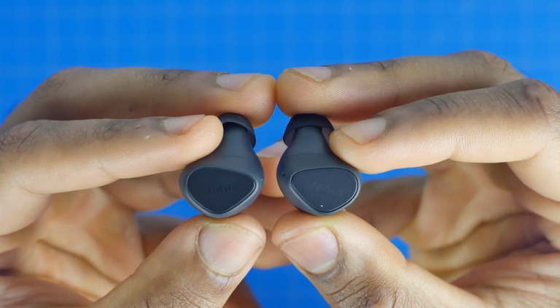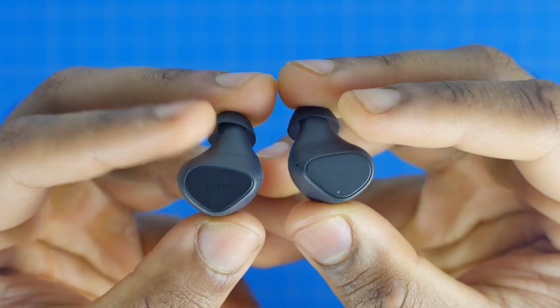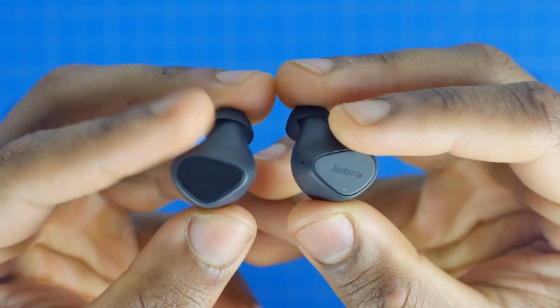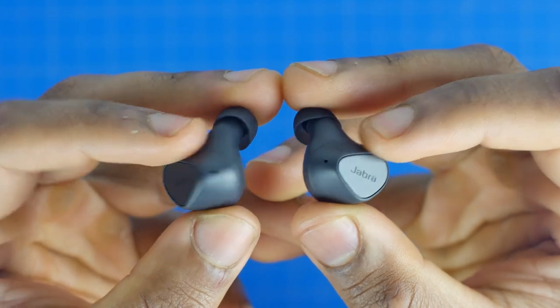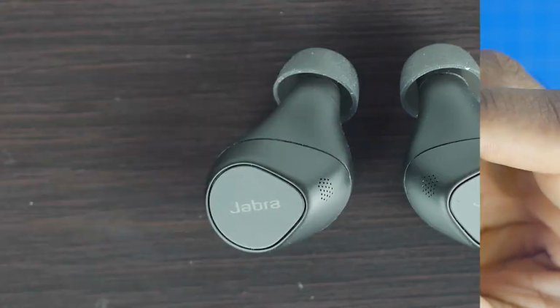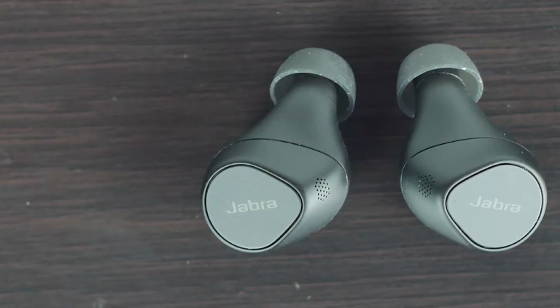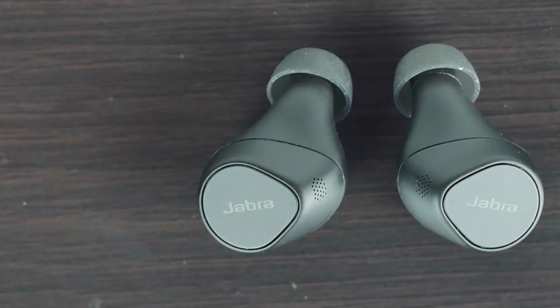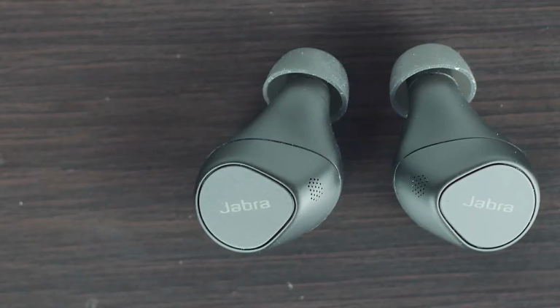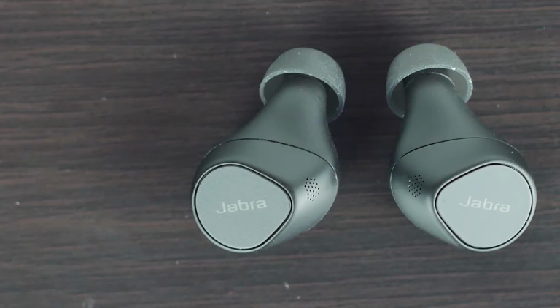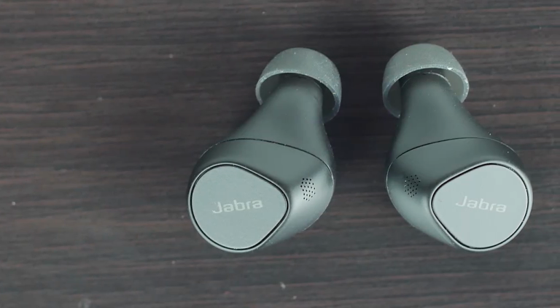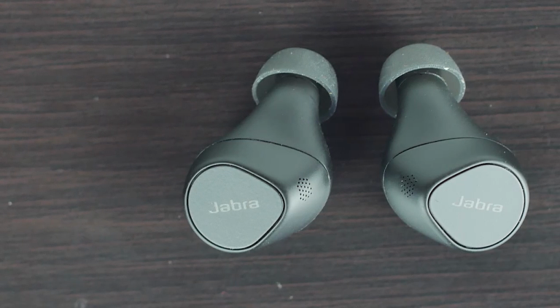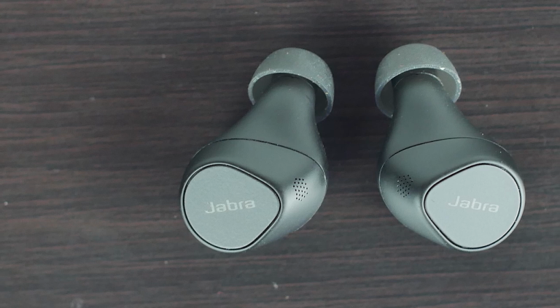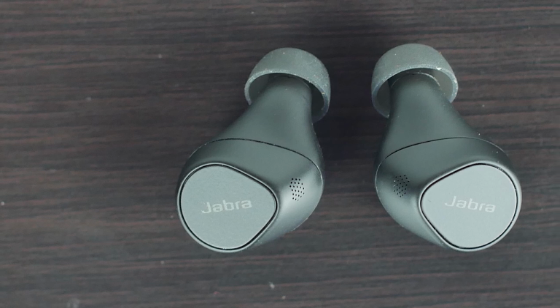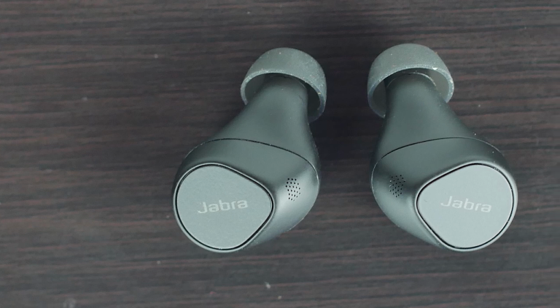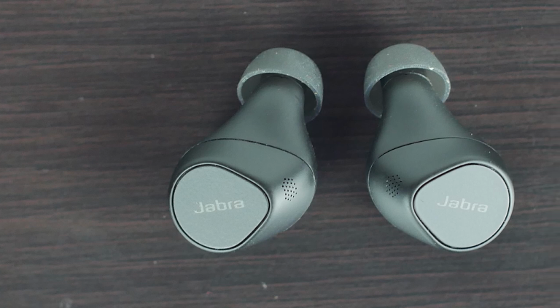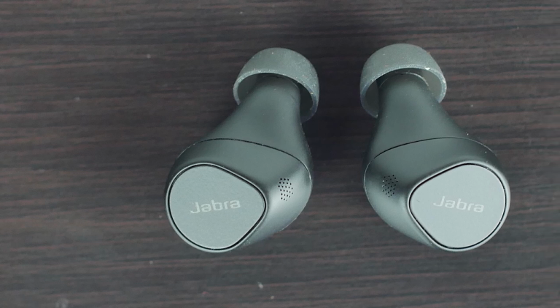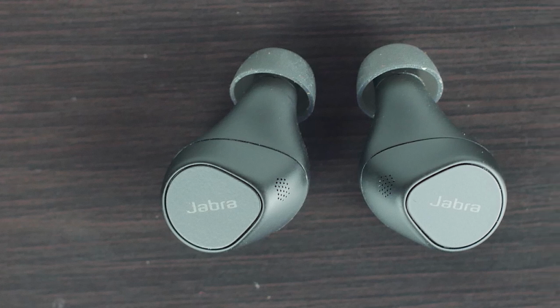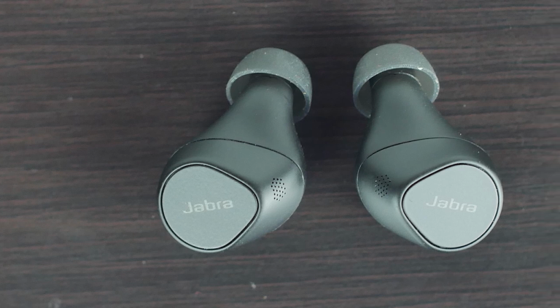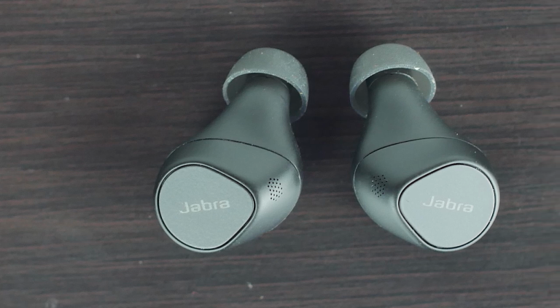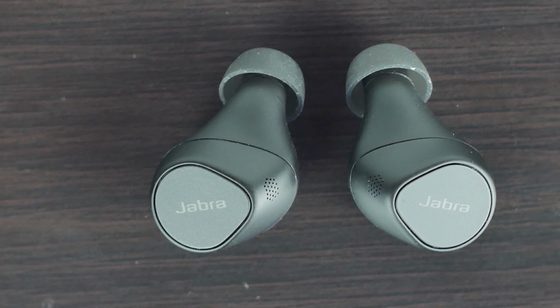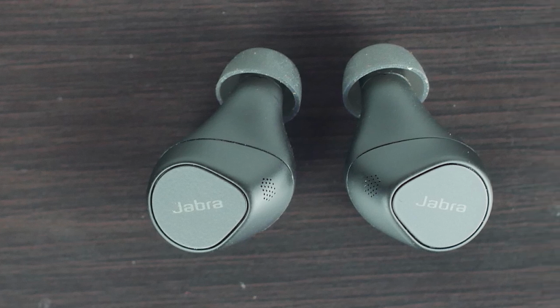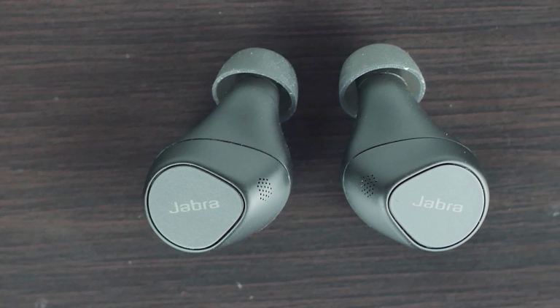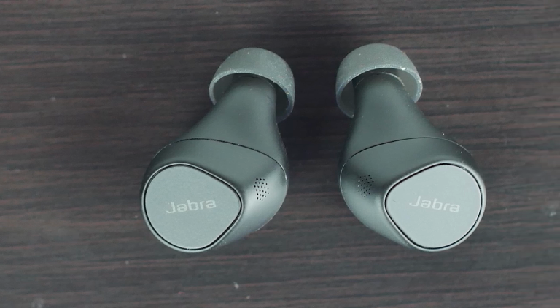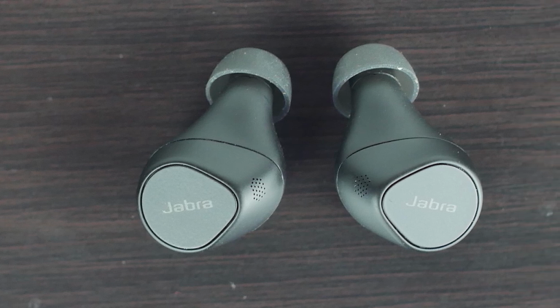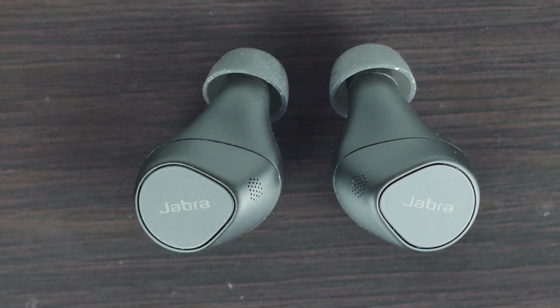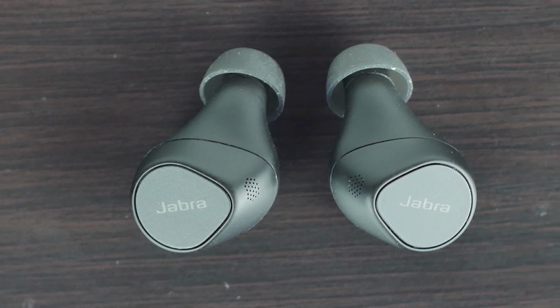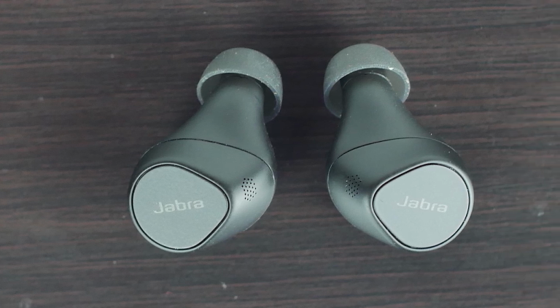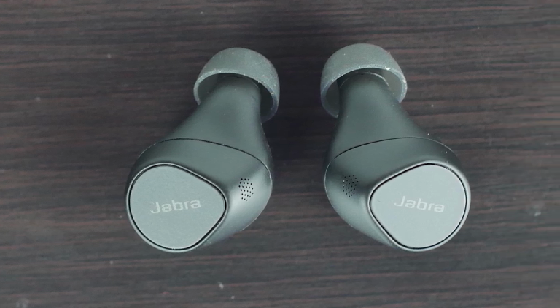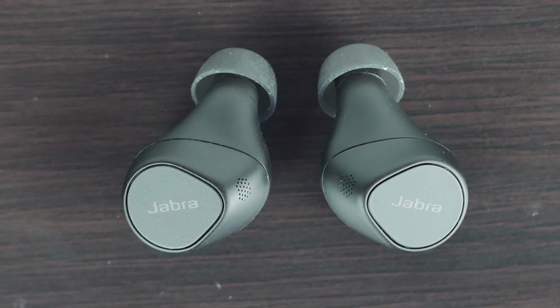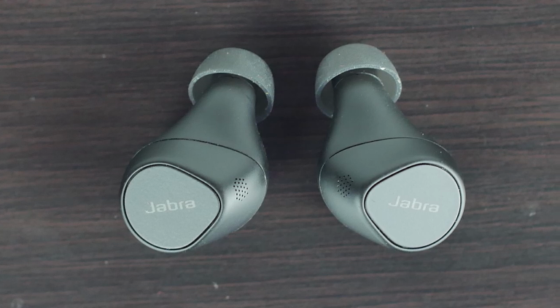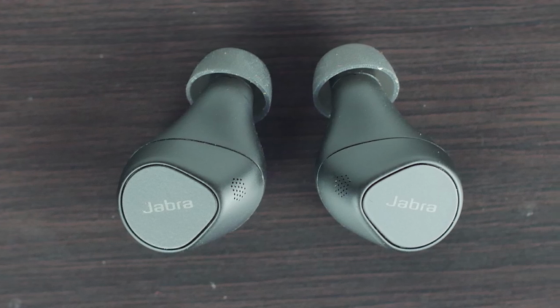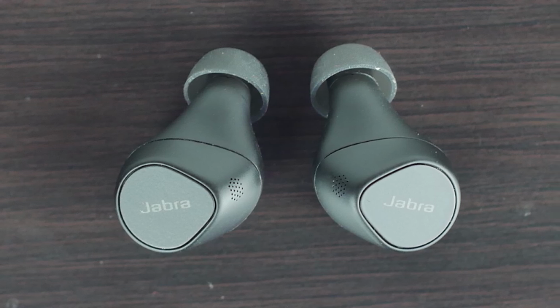In an upcoming video we'll compare the microphone quality of the Elite 7 Pros versus the Apple AirPod Pros, so make sure you're subscribed if you're interested in that.